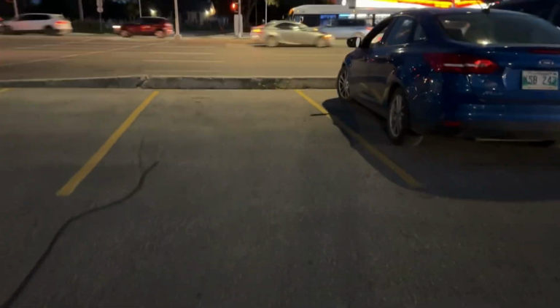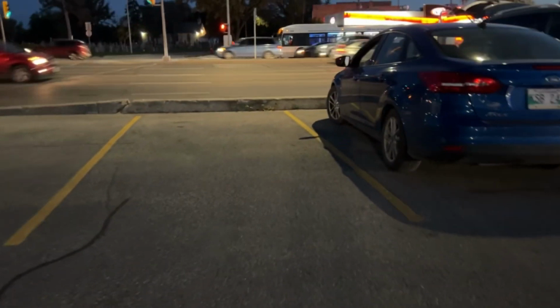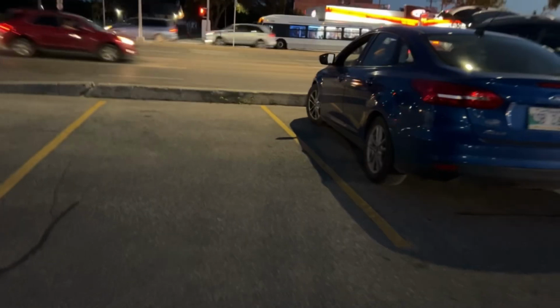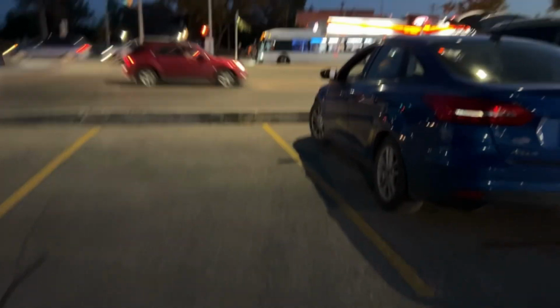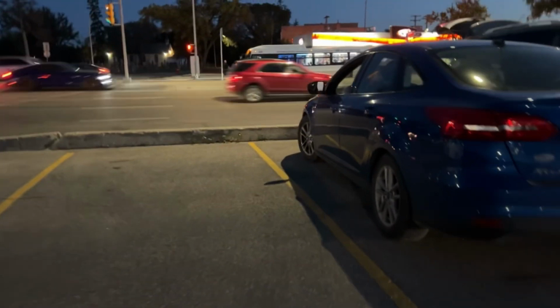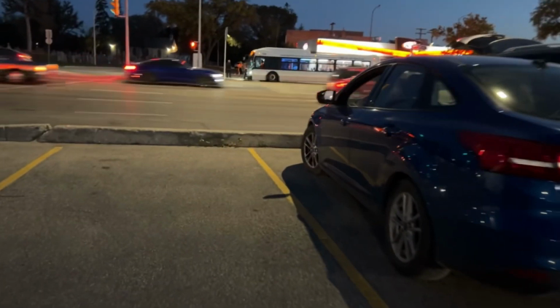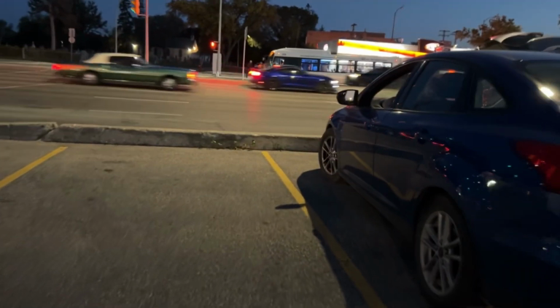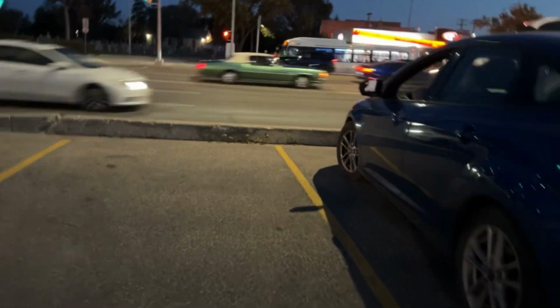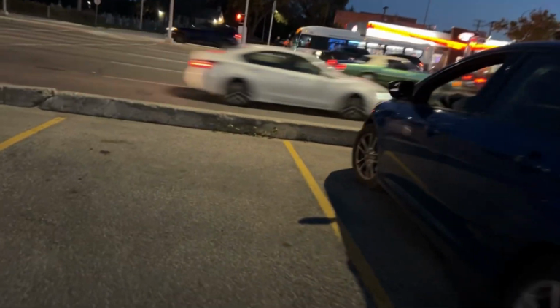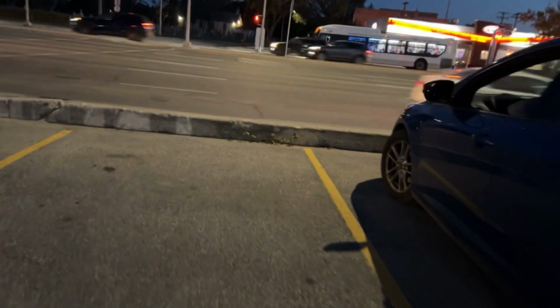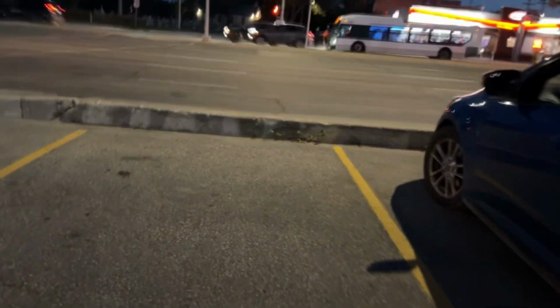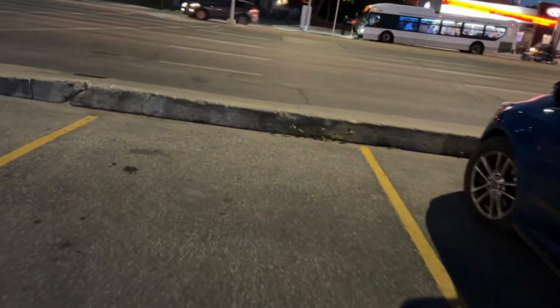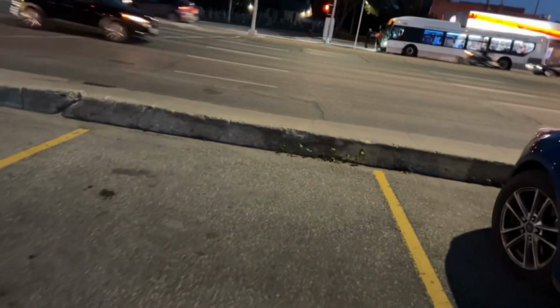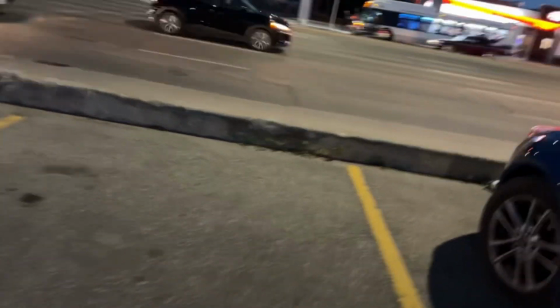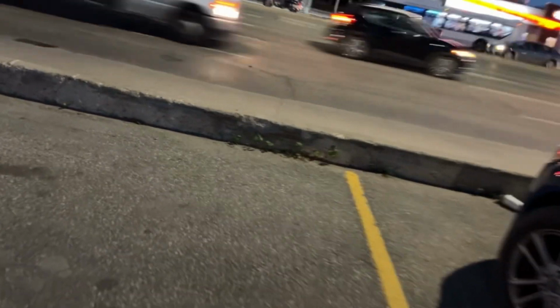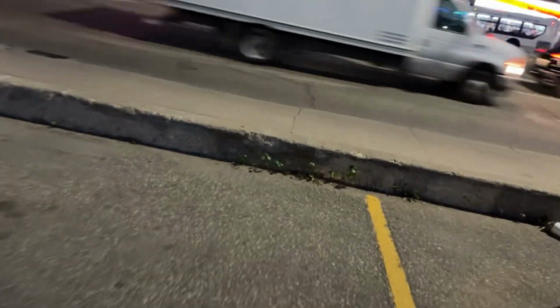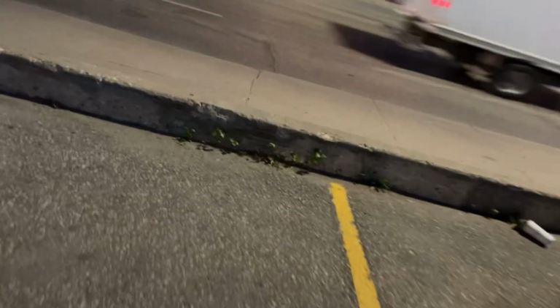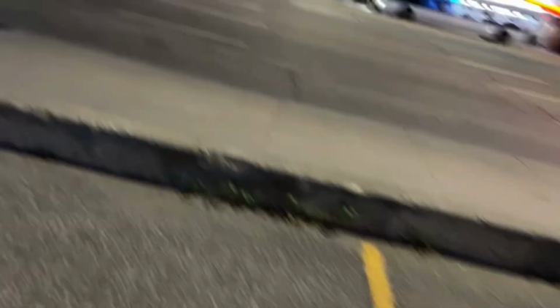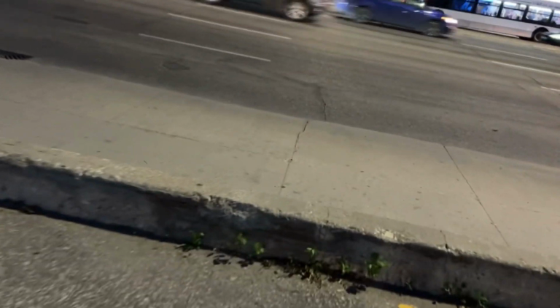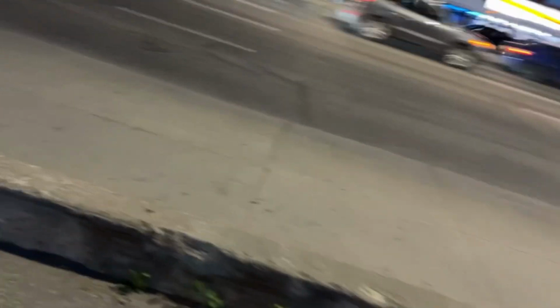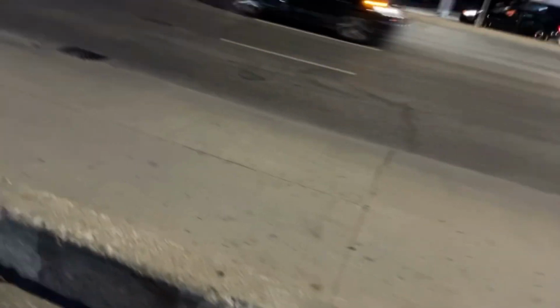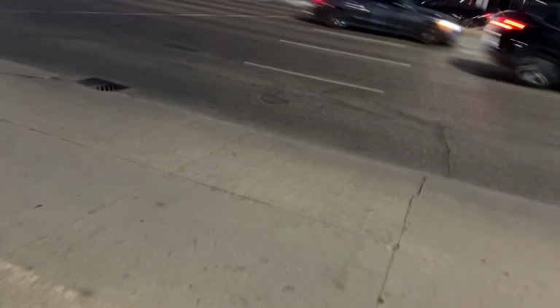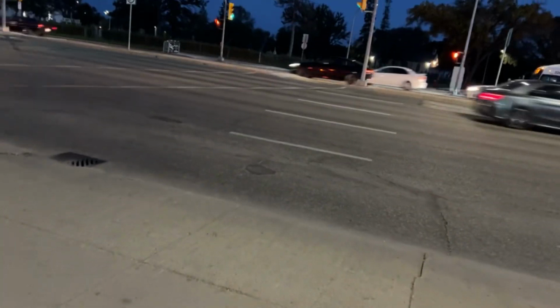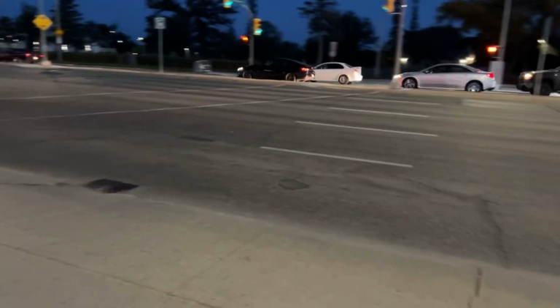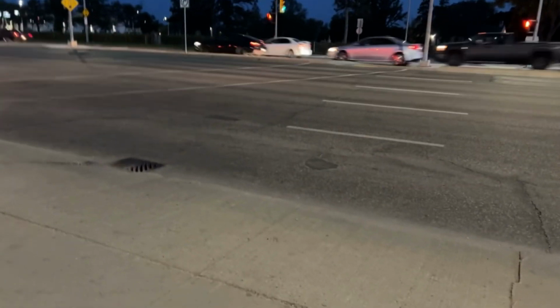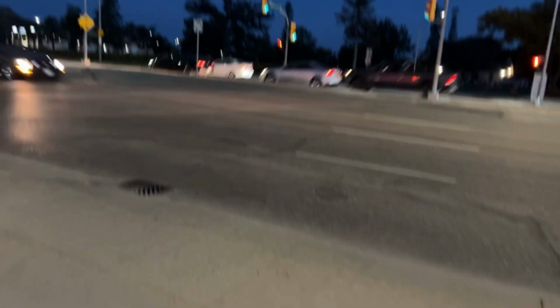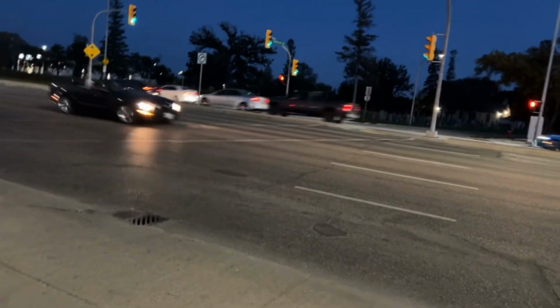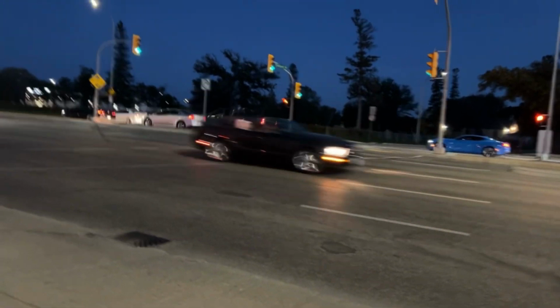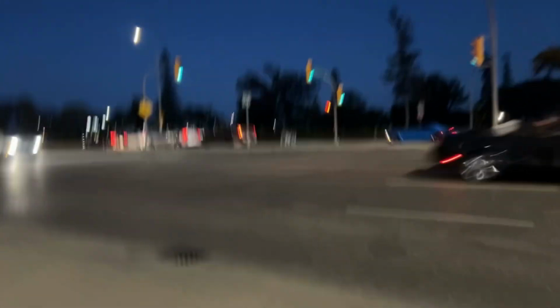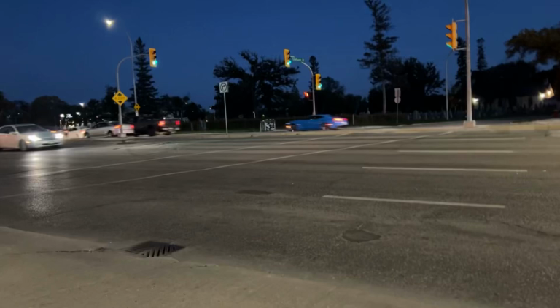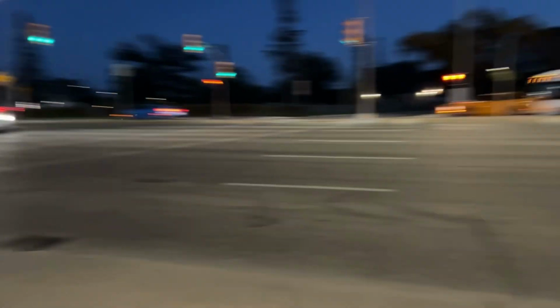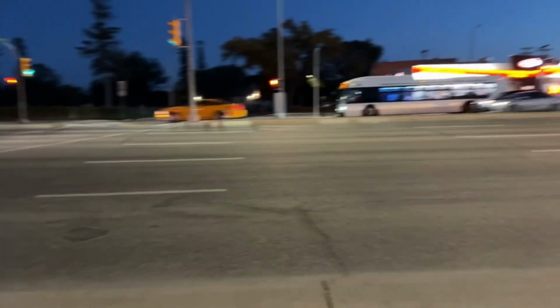I don't know what my battery is doing. It's windy. Lots of cool cars. It's windy.